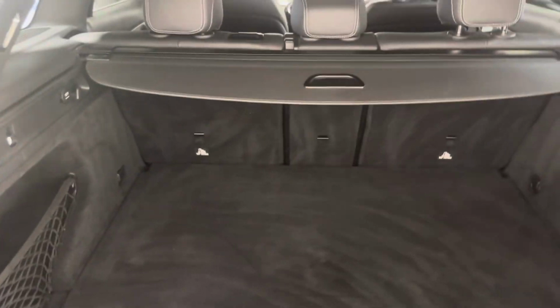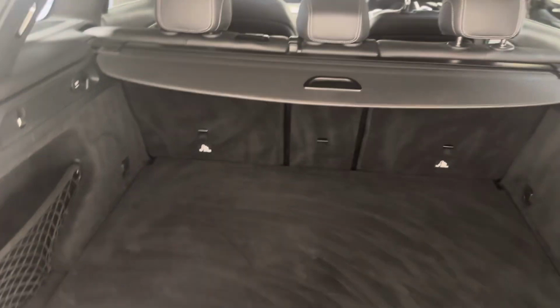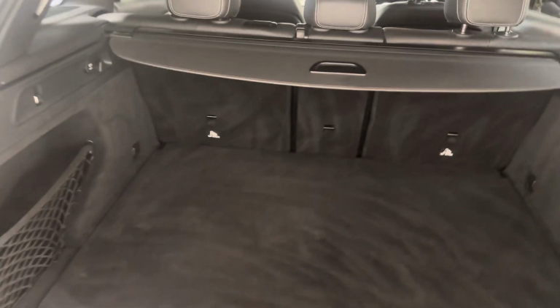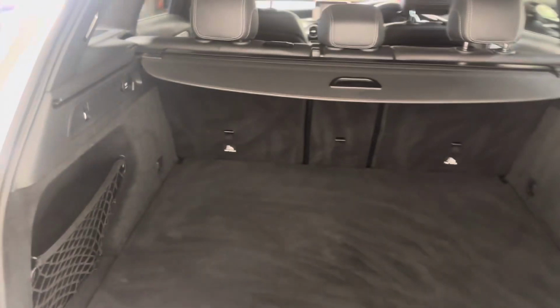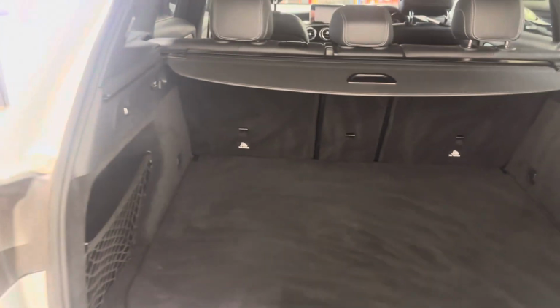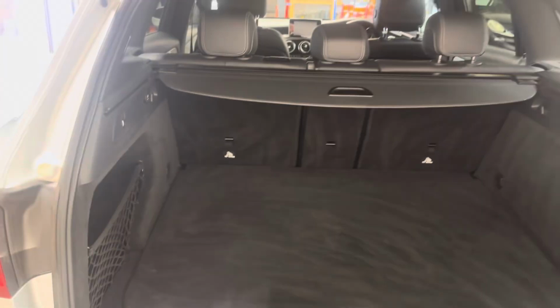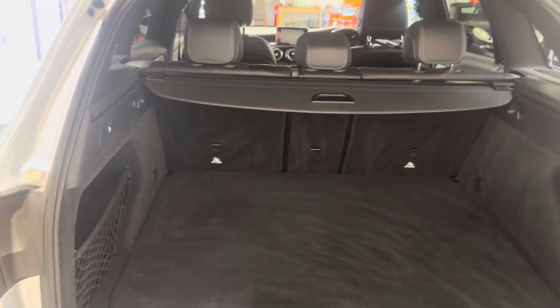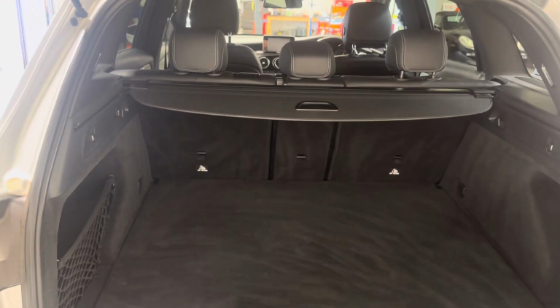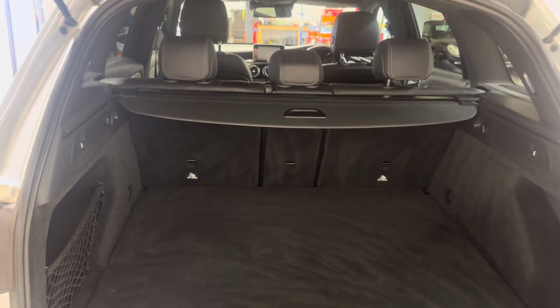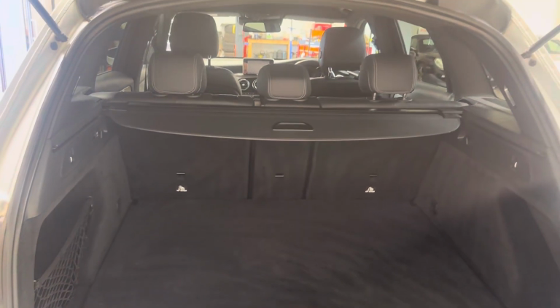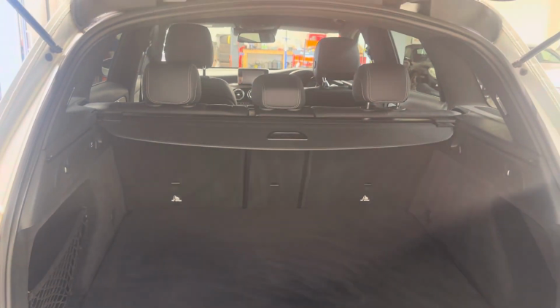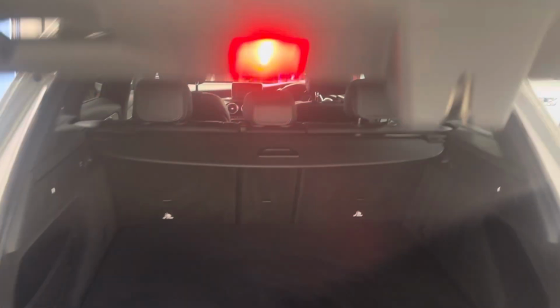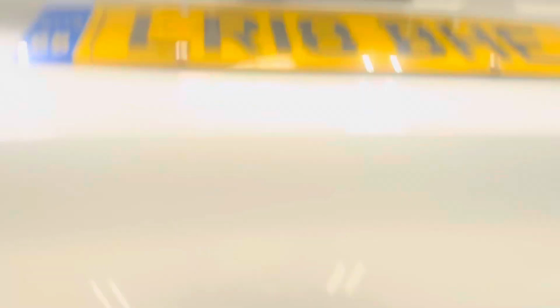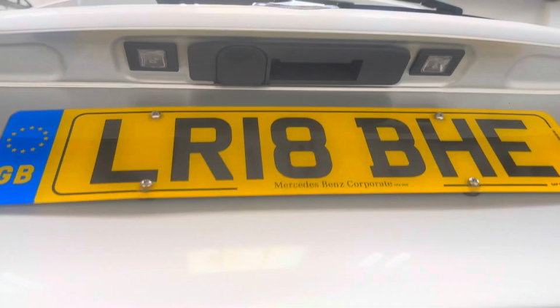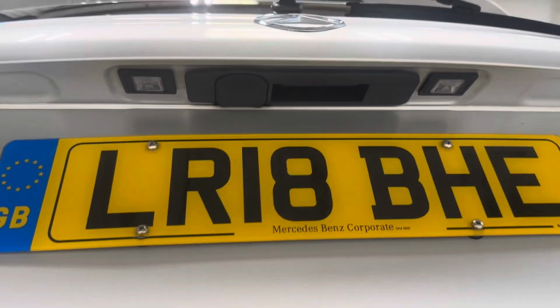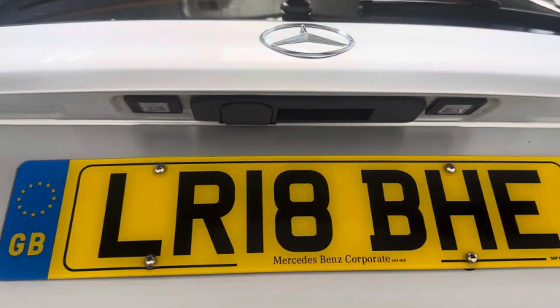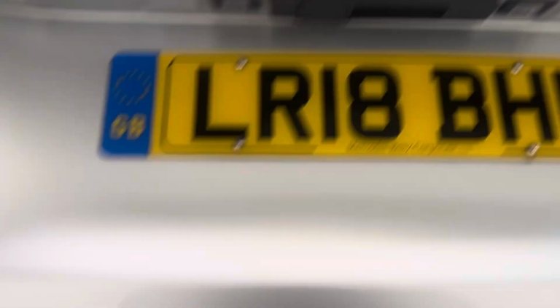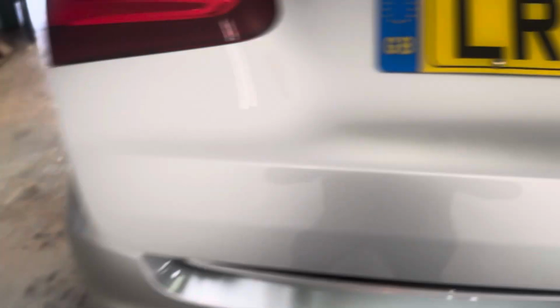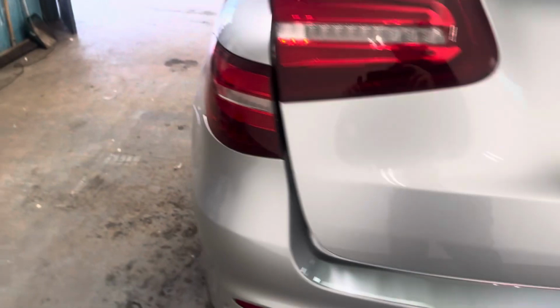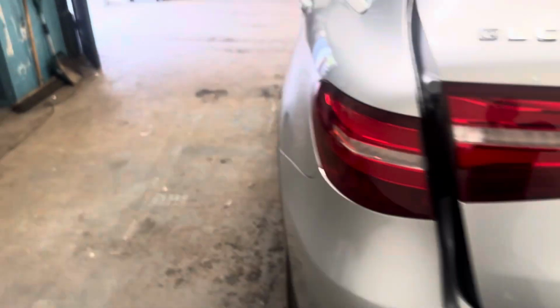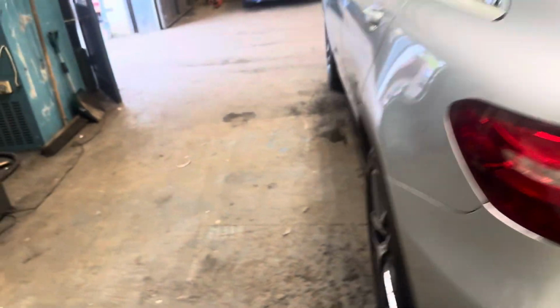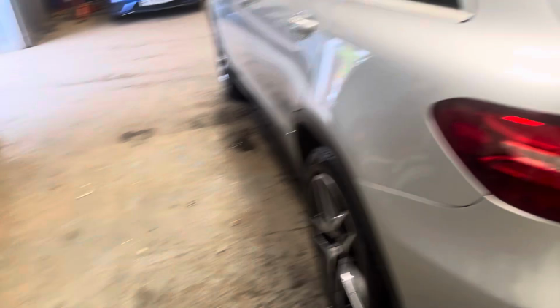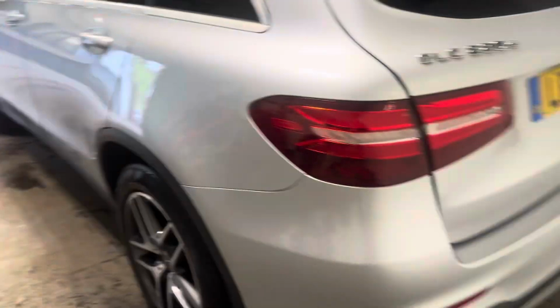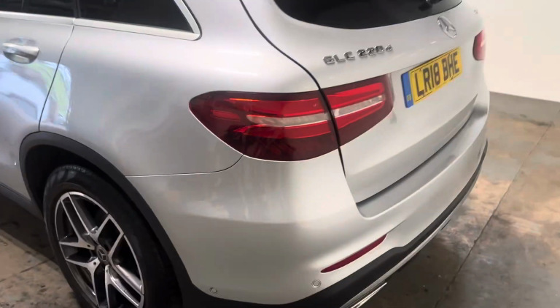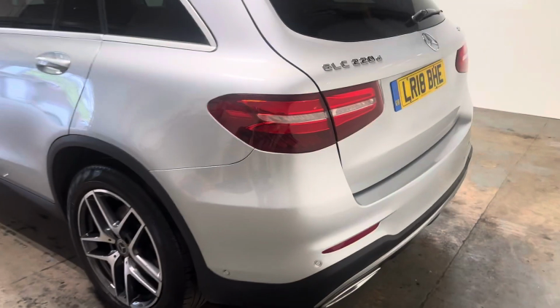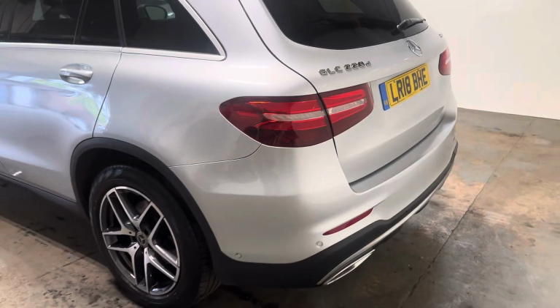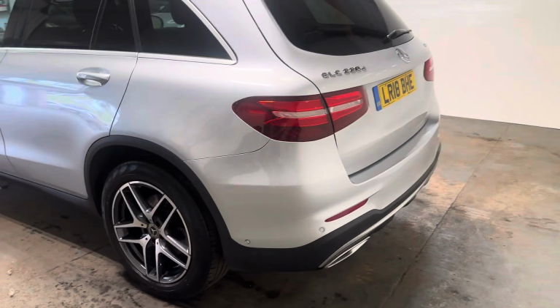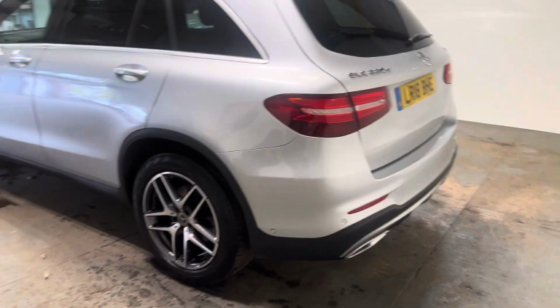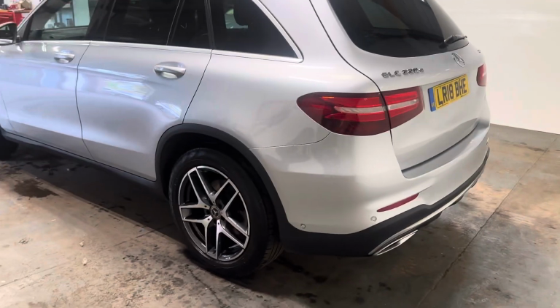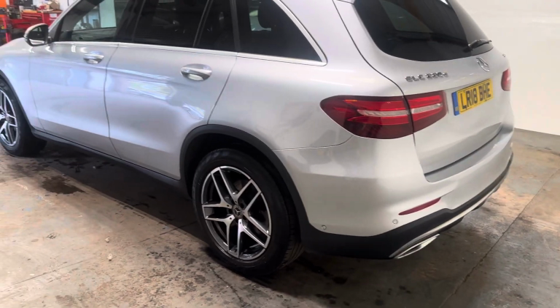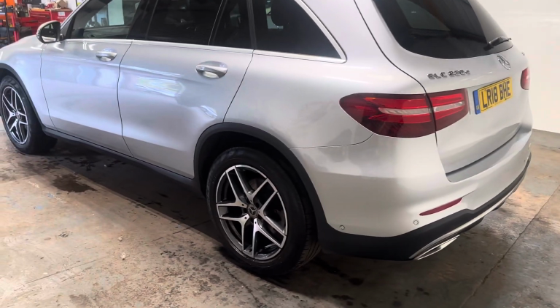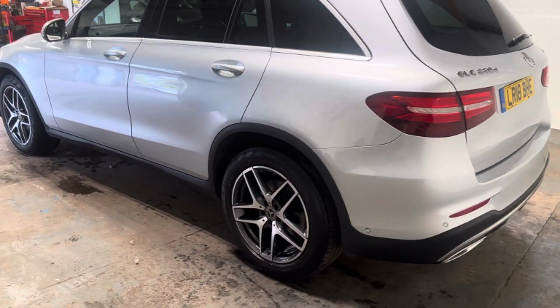I'll just bring this down like so. The camera drops down from there. Let me walk you up the passenger side.